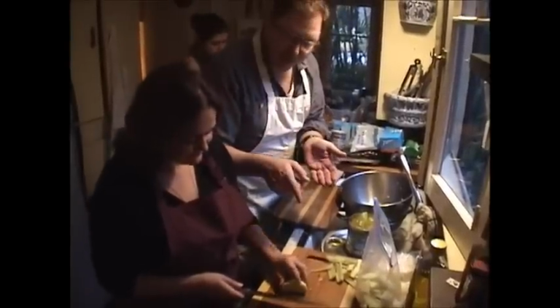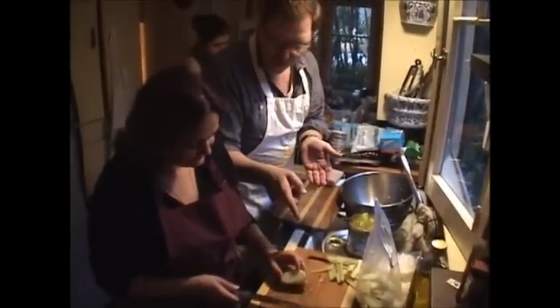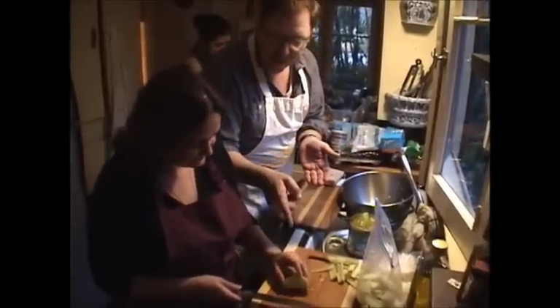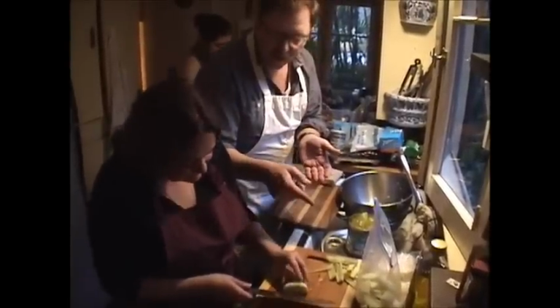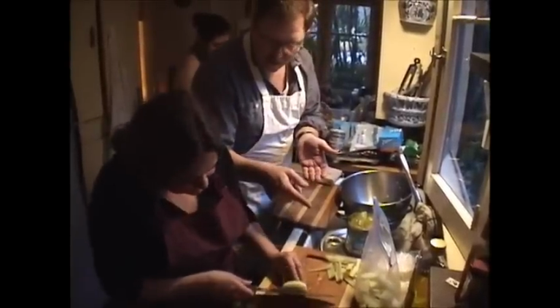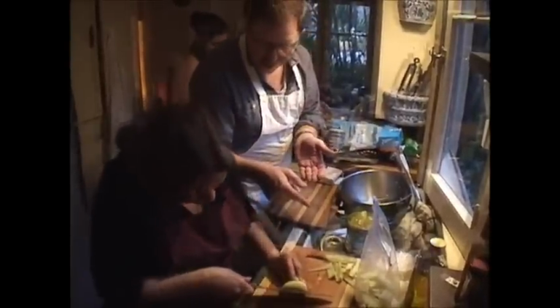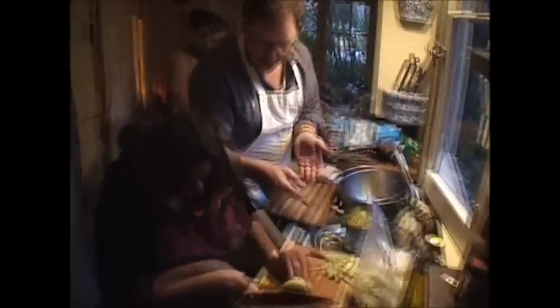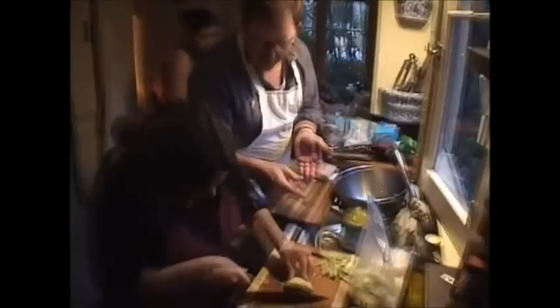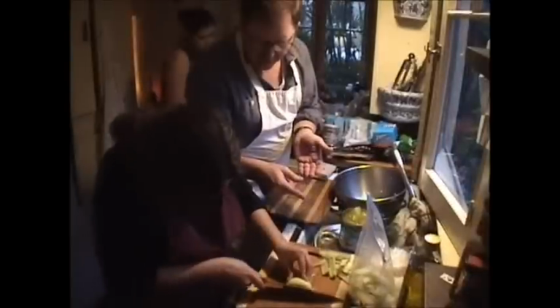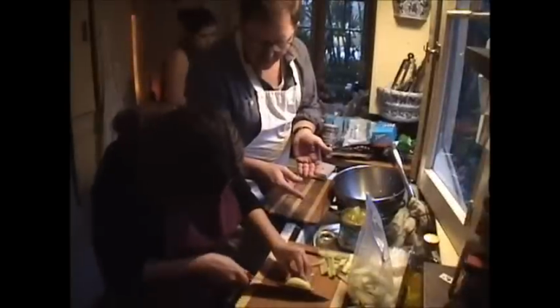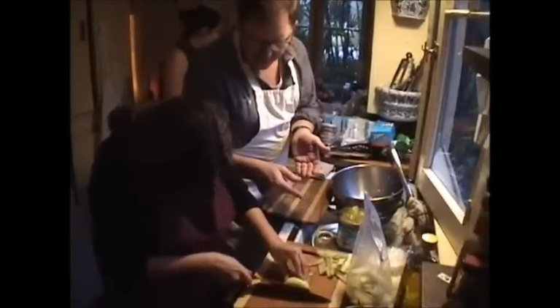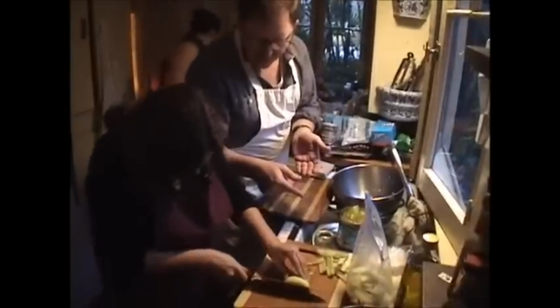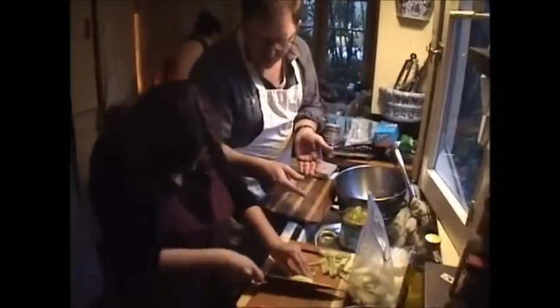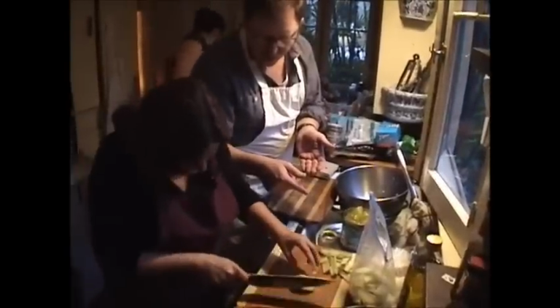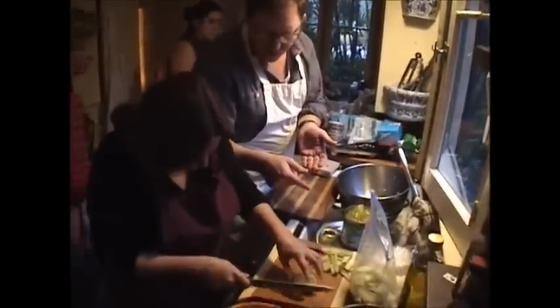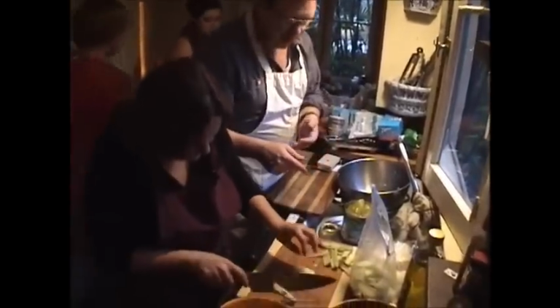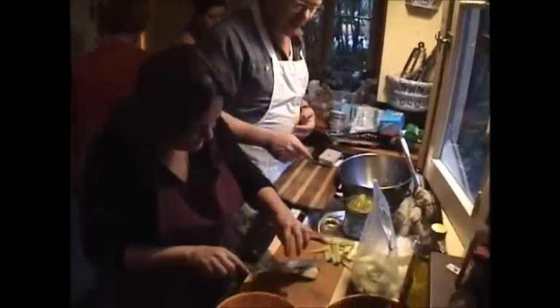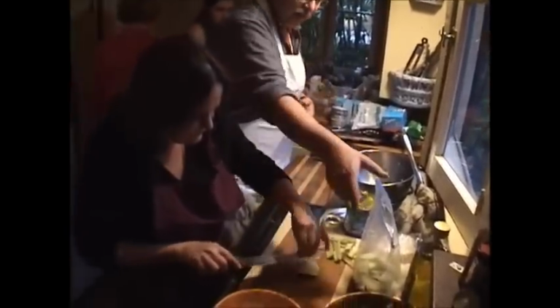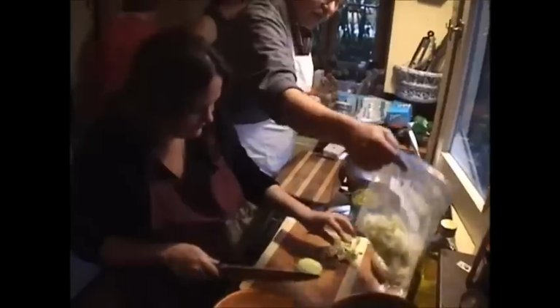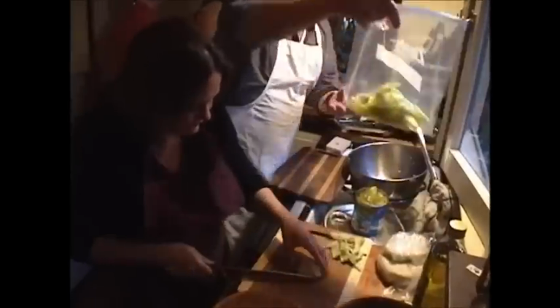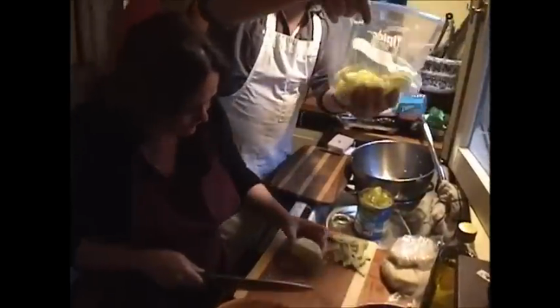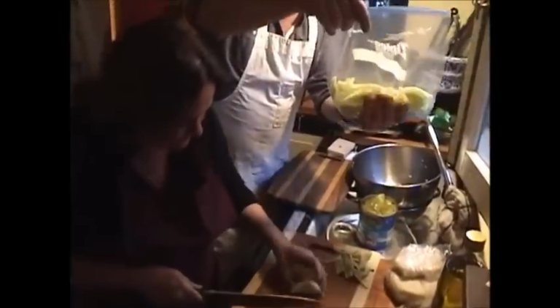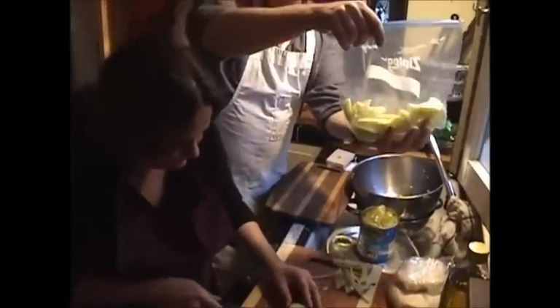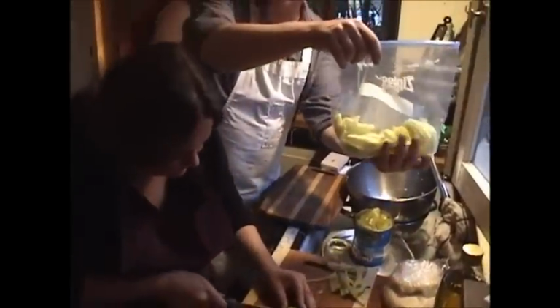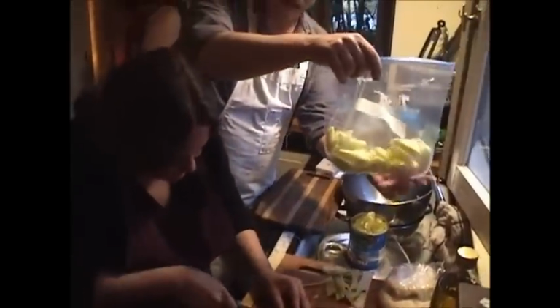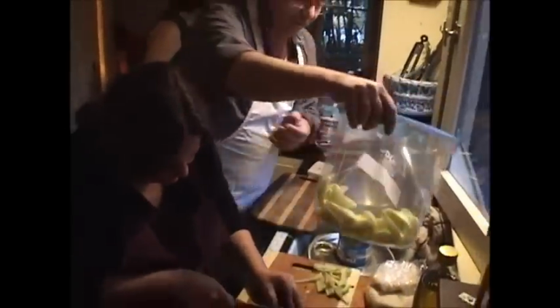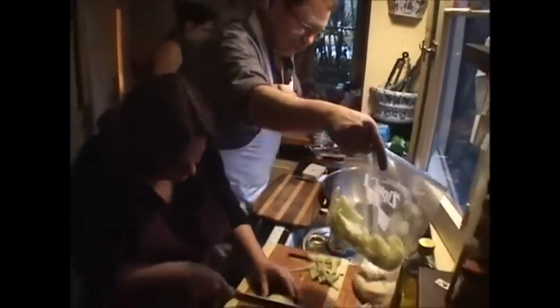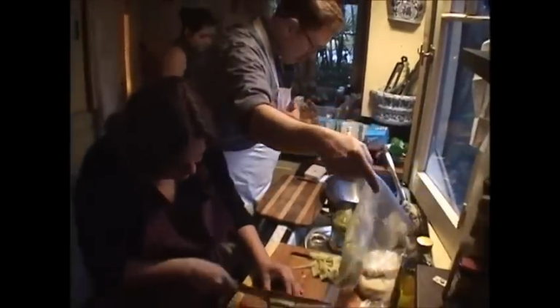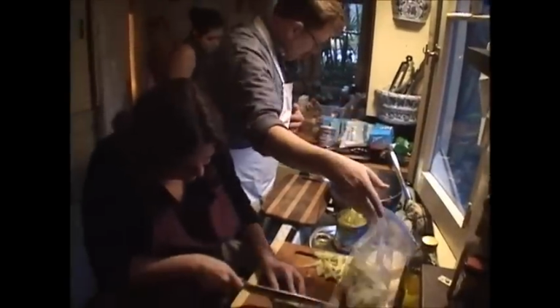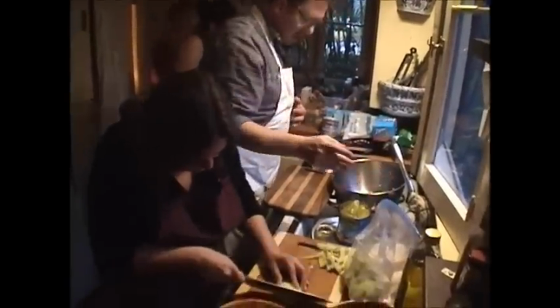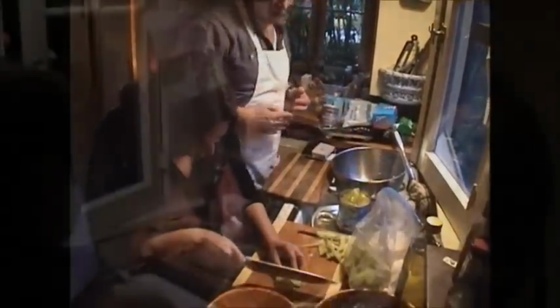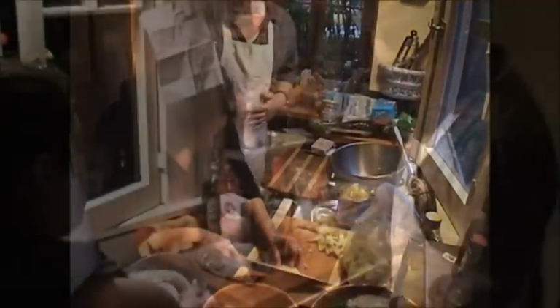Then she will, at an angle, just like that — slice them into very thin slices and put them in here. And then we will marinate them in stuff.